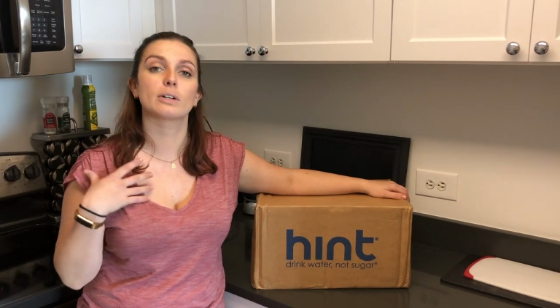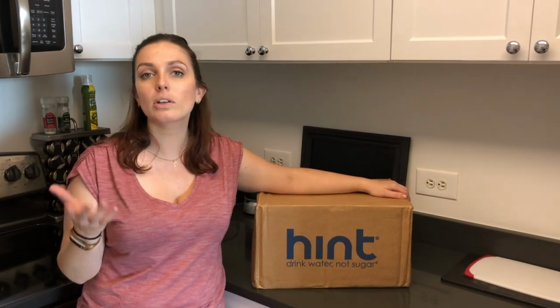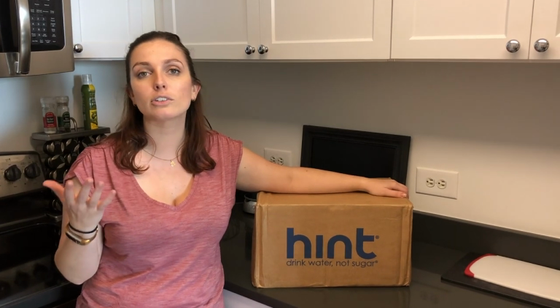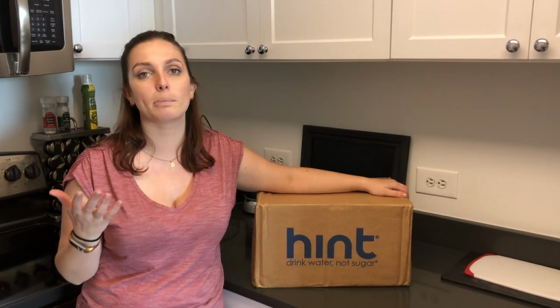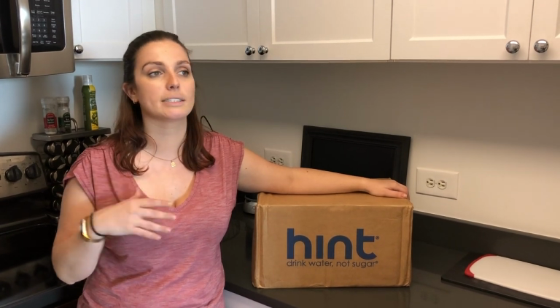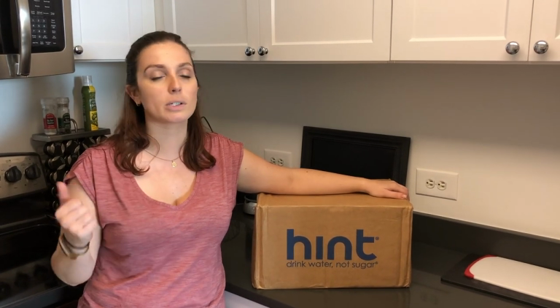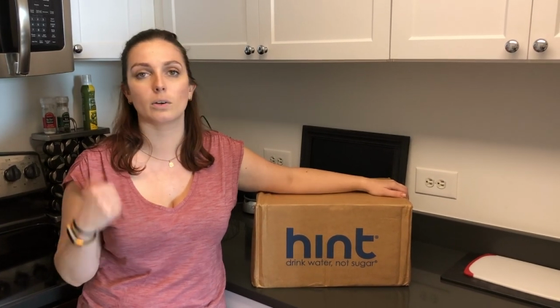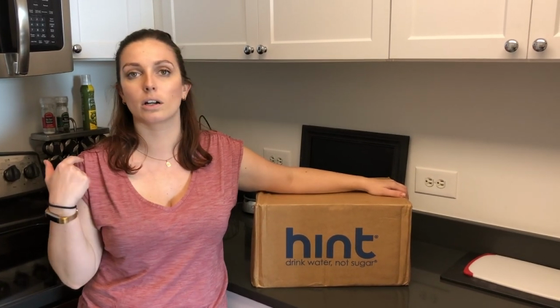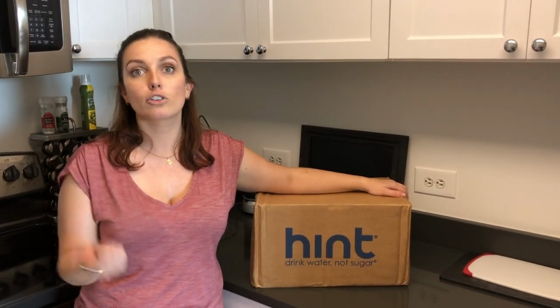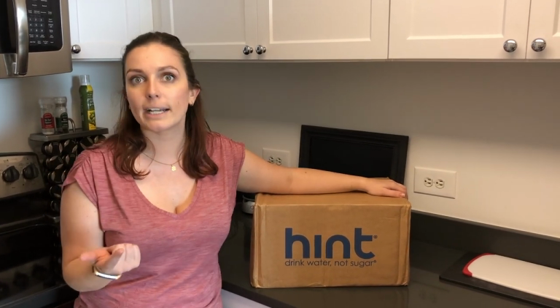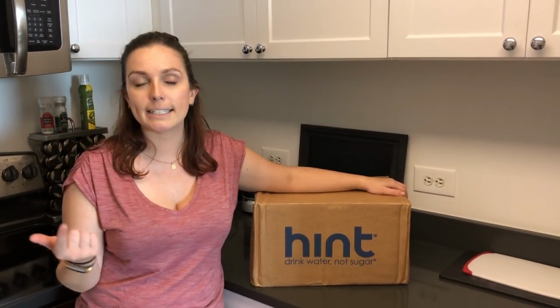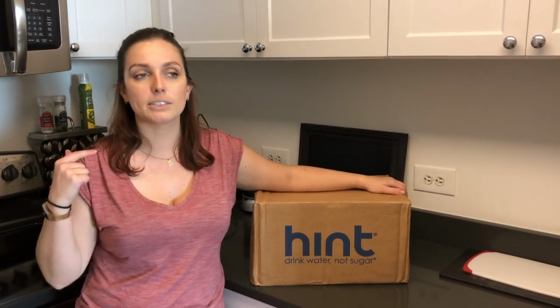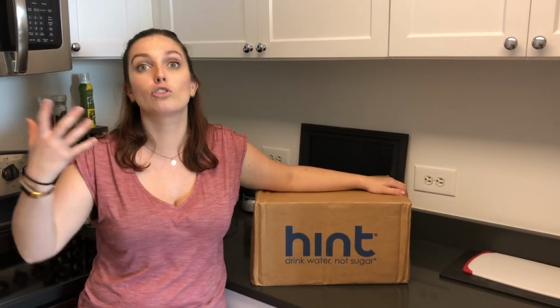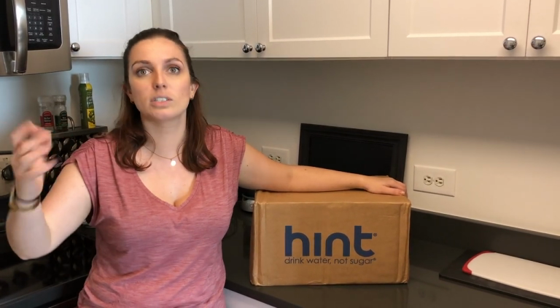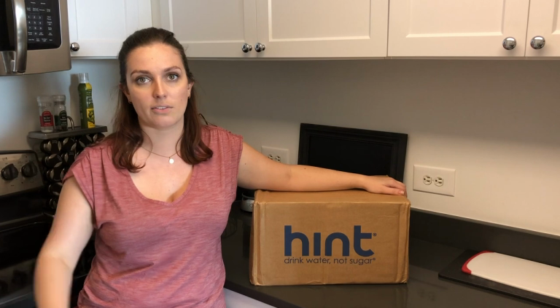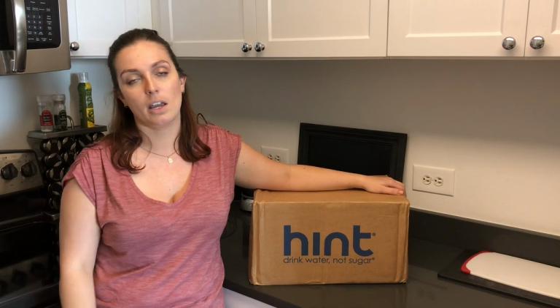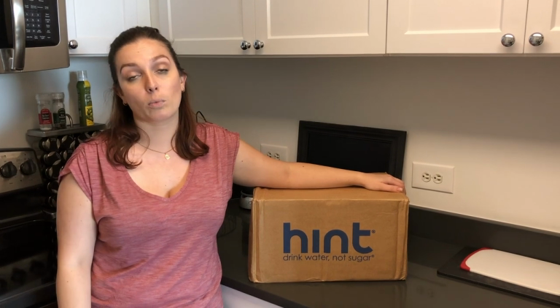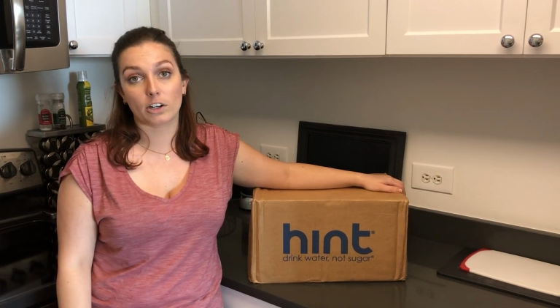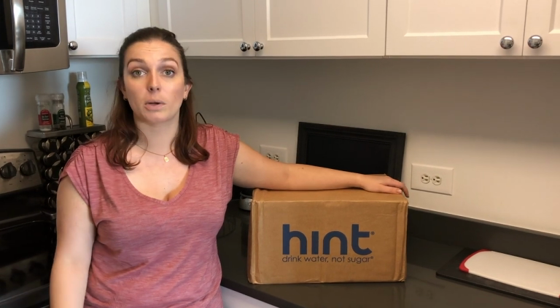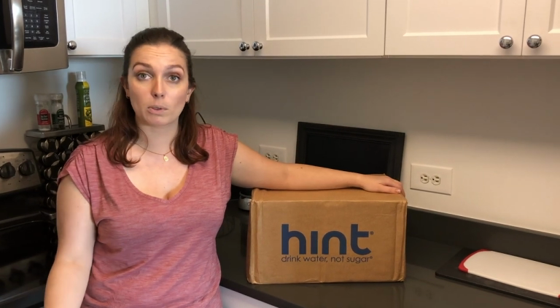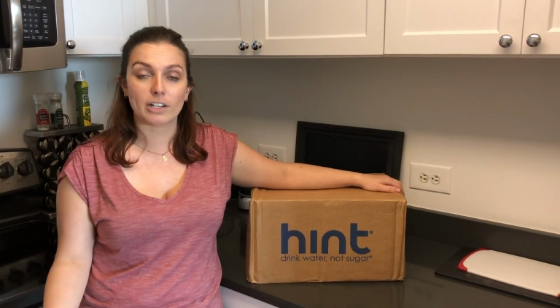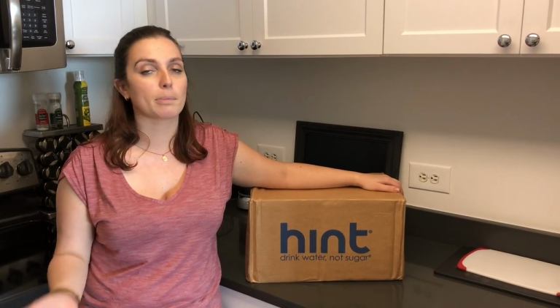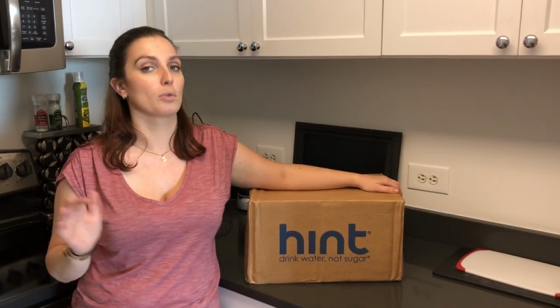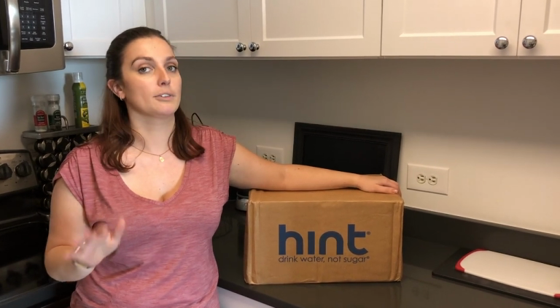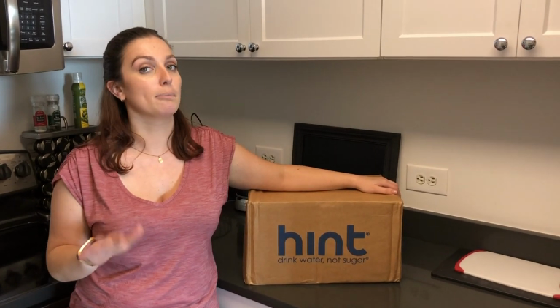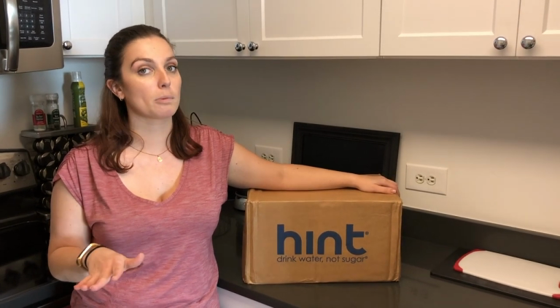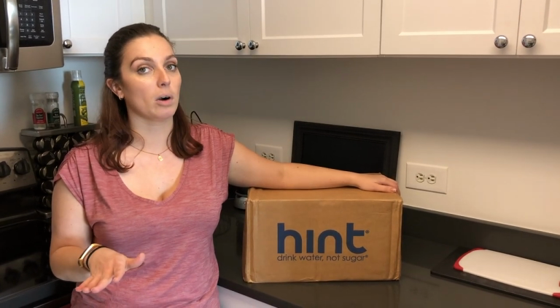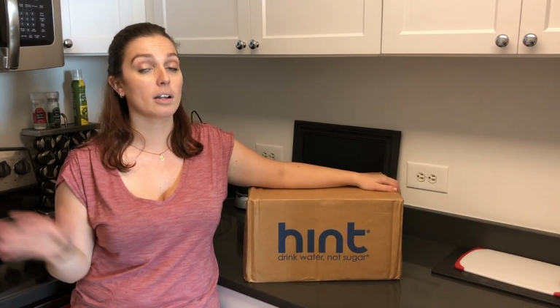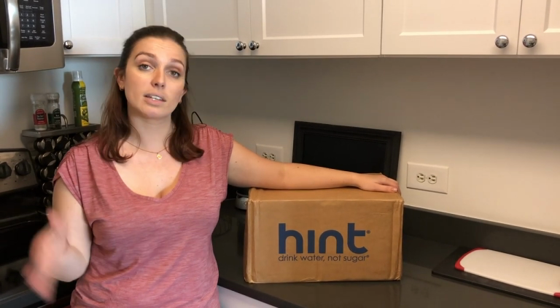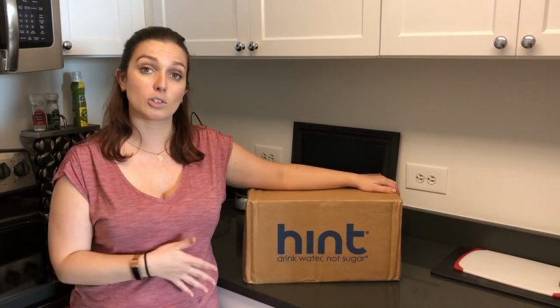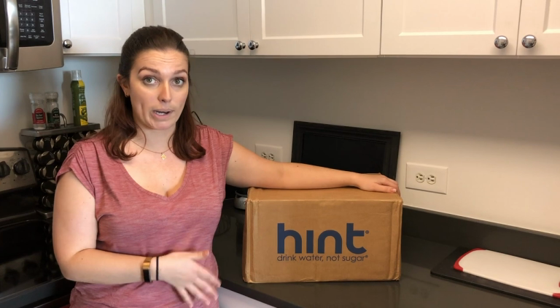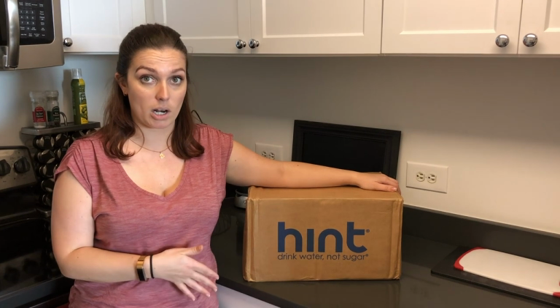So if you're looking to replace soda or sugary iced teas or juices with water, and you wanna up your water intake, but you're really bored by water, this is a great product.